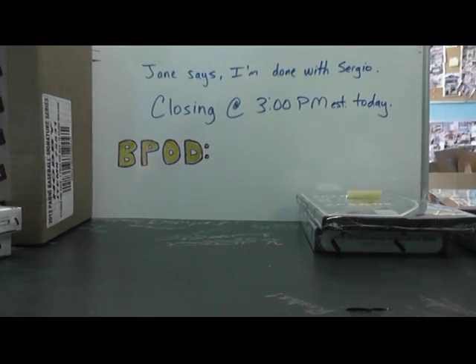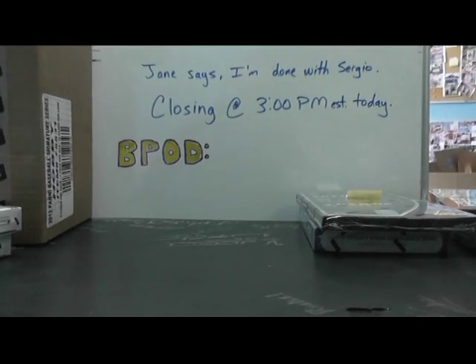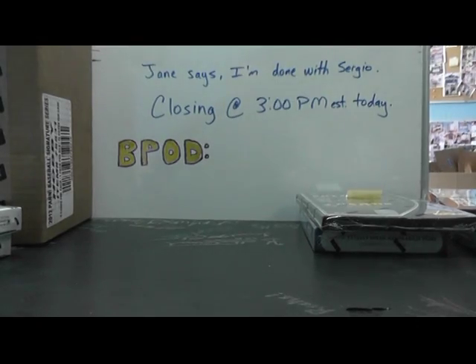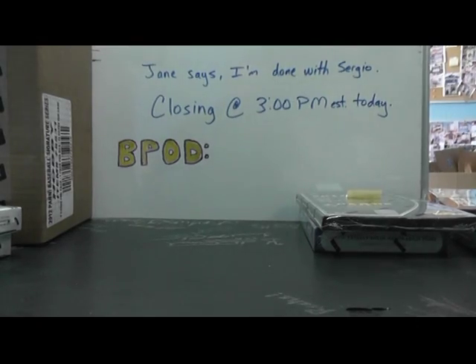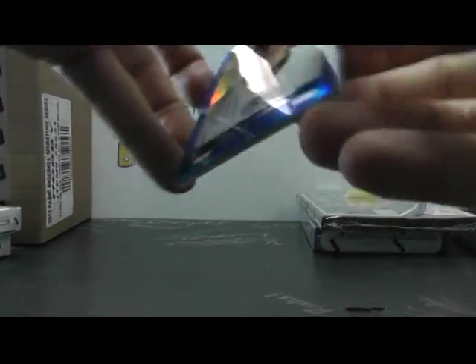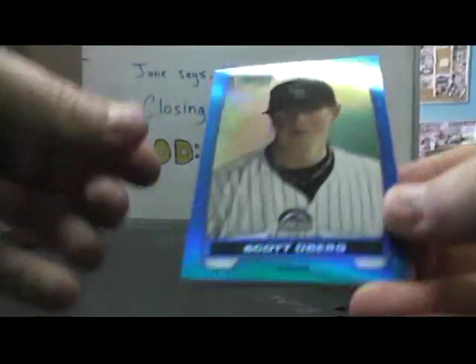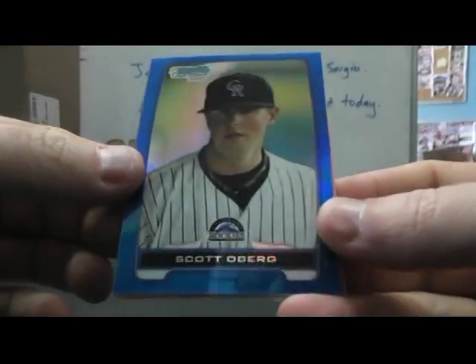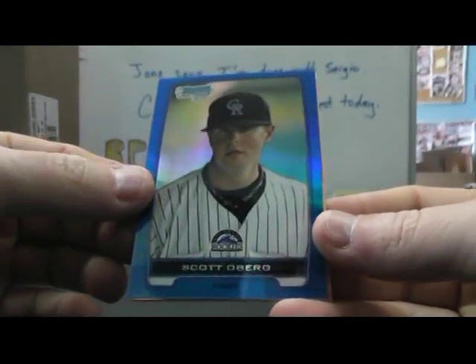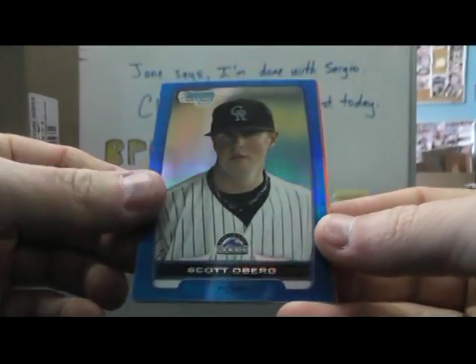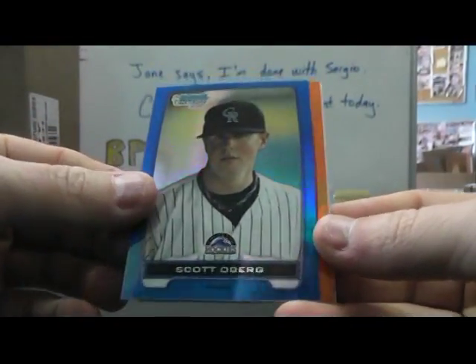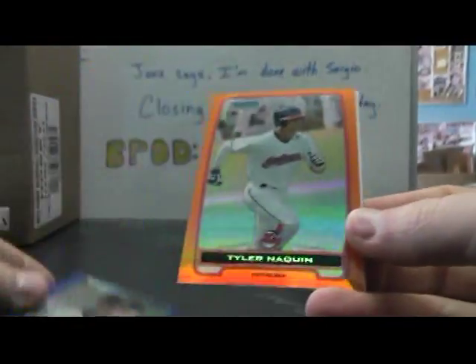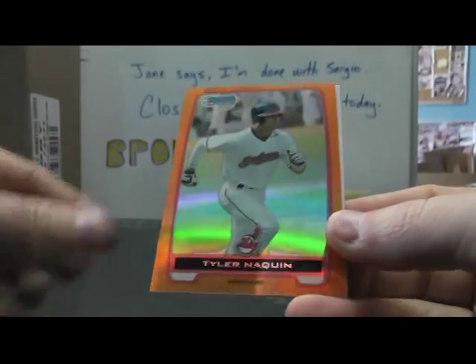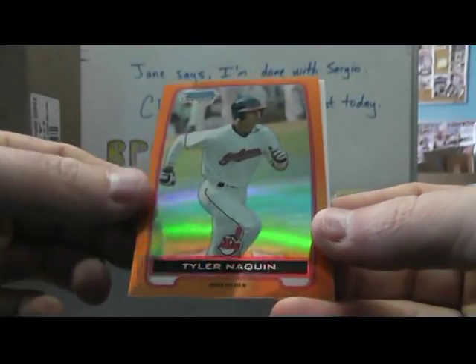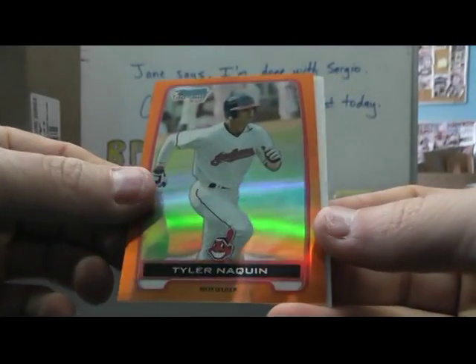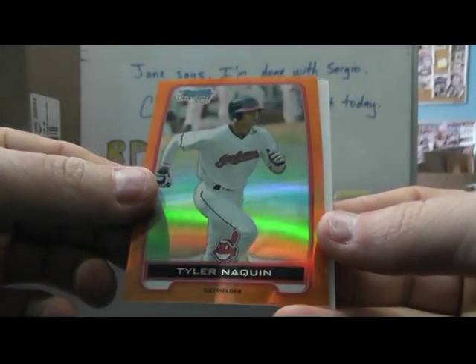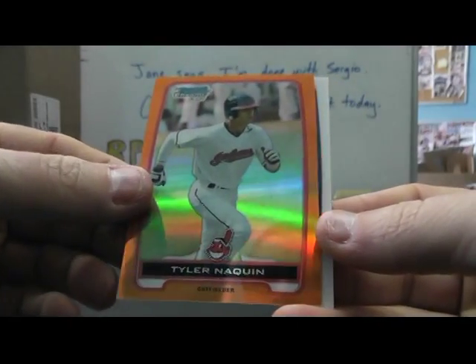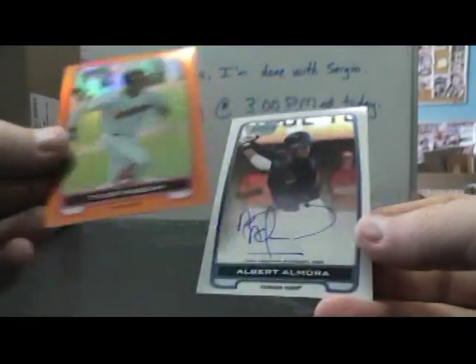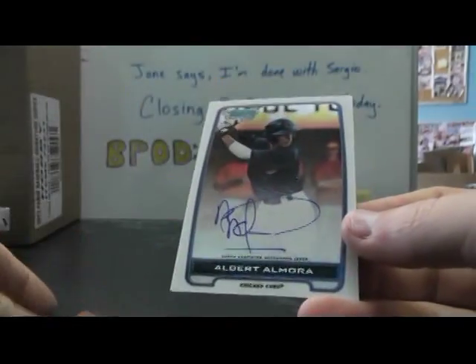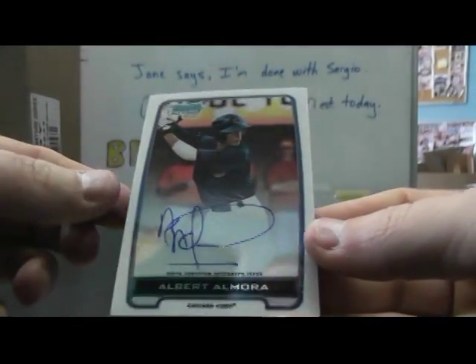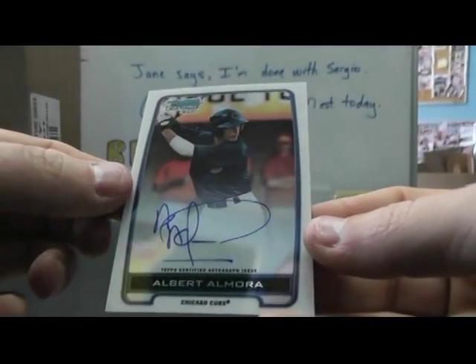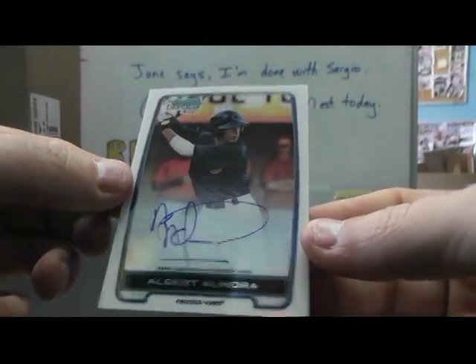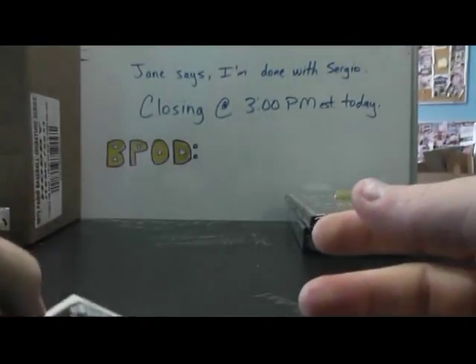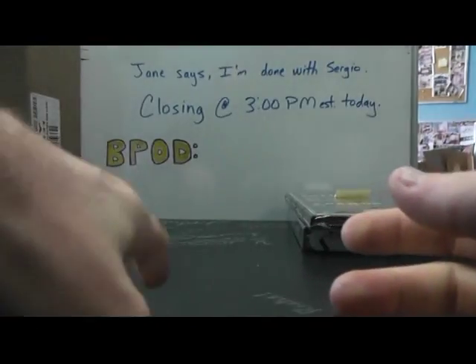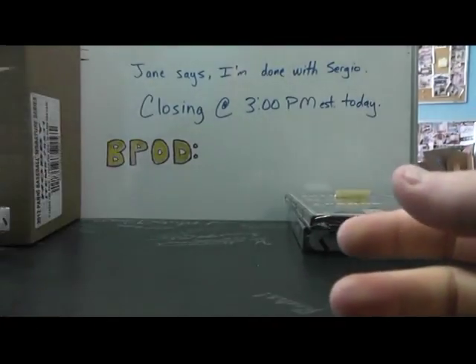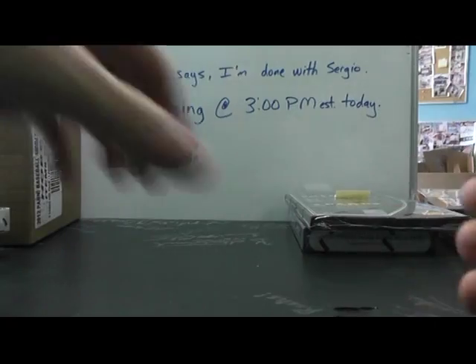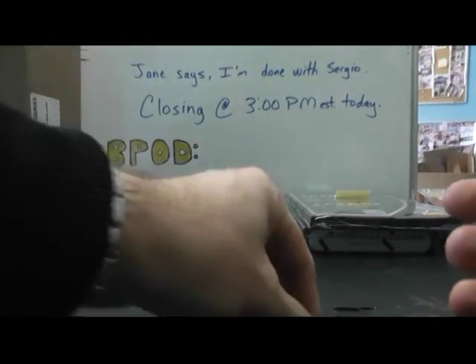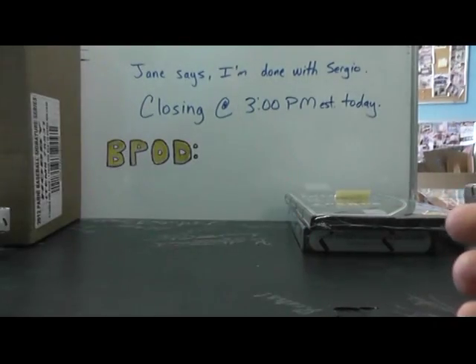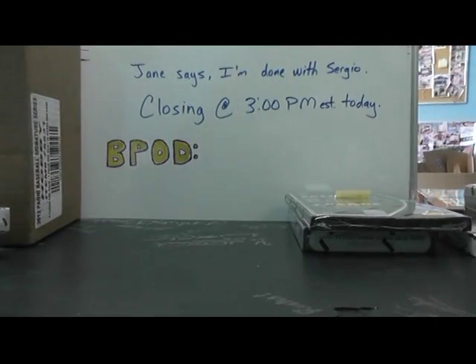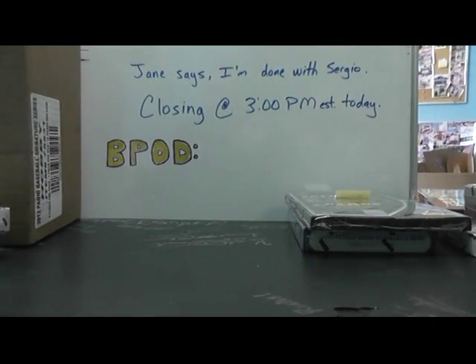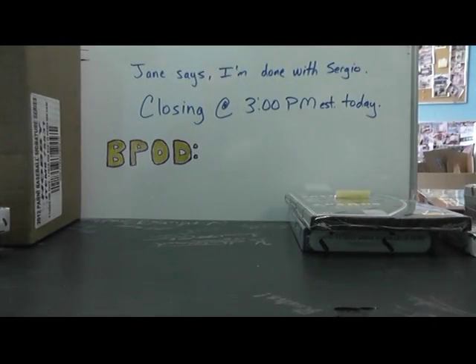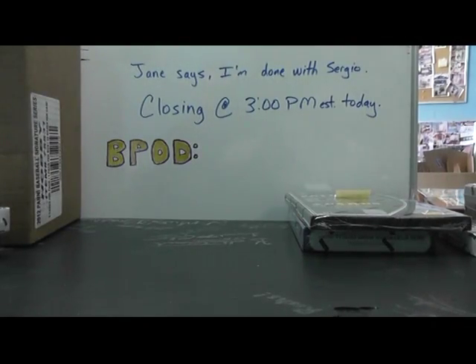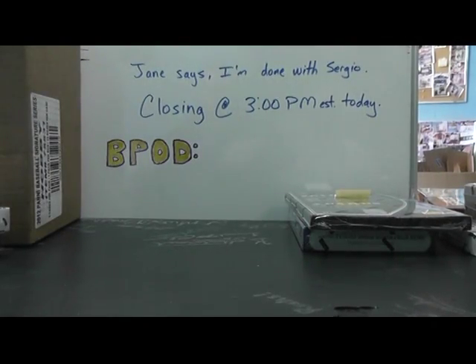Recap: we got Scott Oberg Blue Refractor $2.50, Tyler McQuinn Orange to 25, and Albert Almora Autograph. That will do, sir Conrad — appreciate it, I'll get it on the way. See ya!